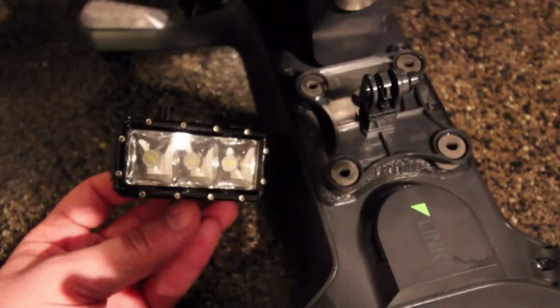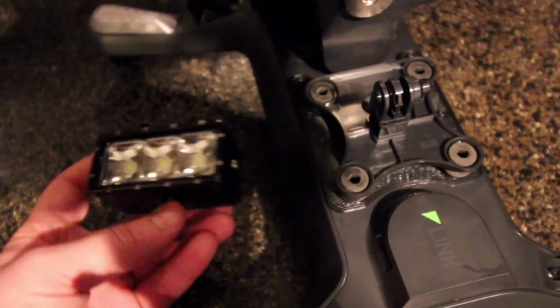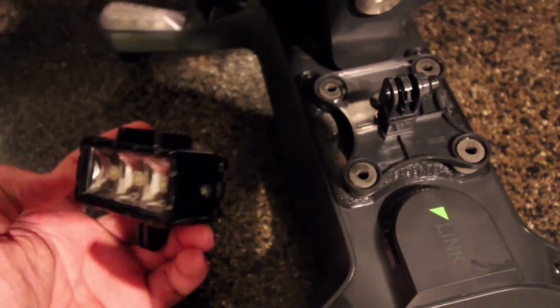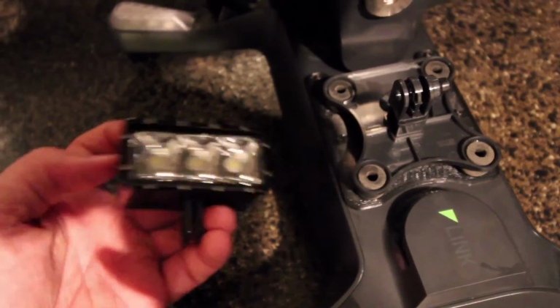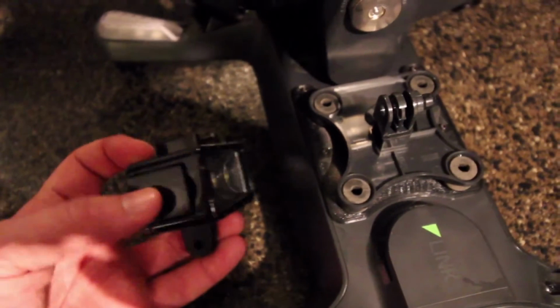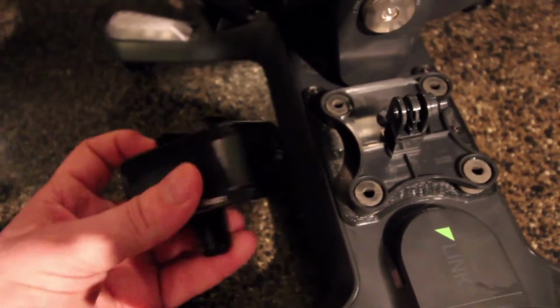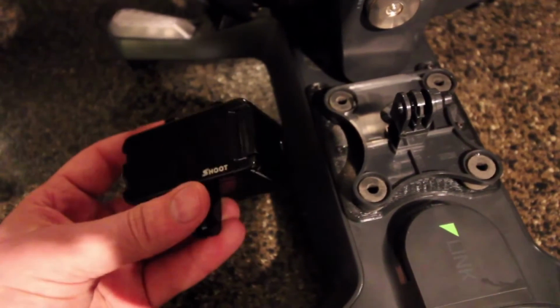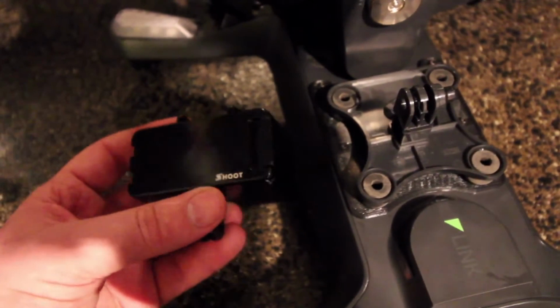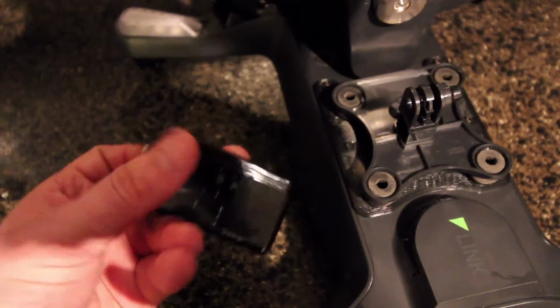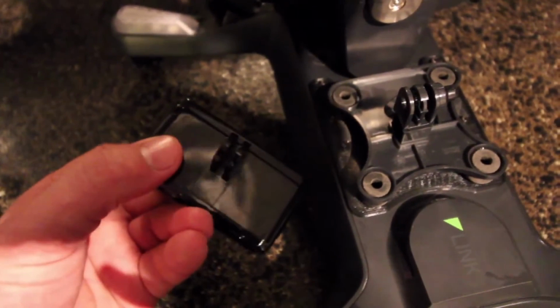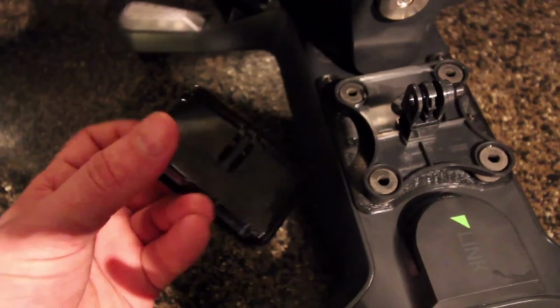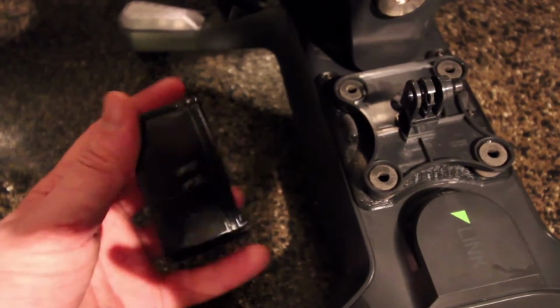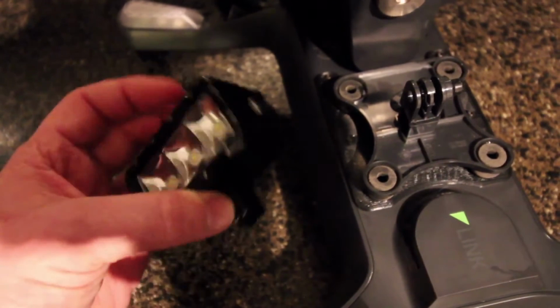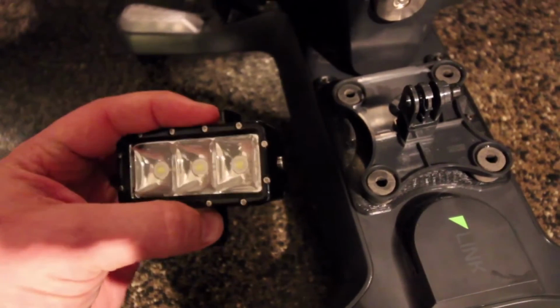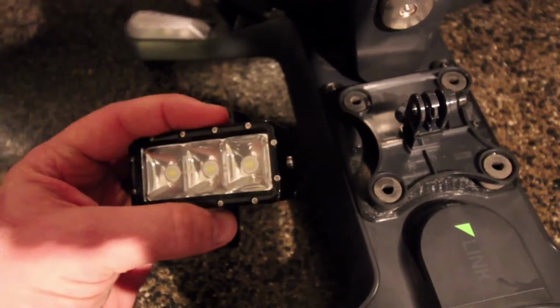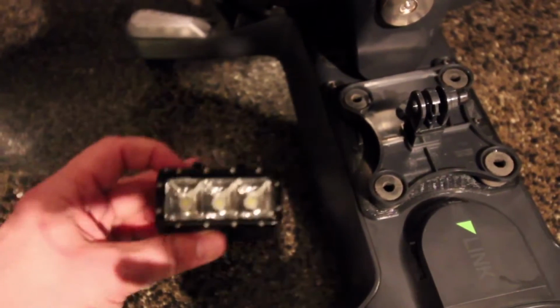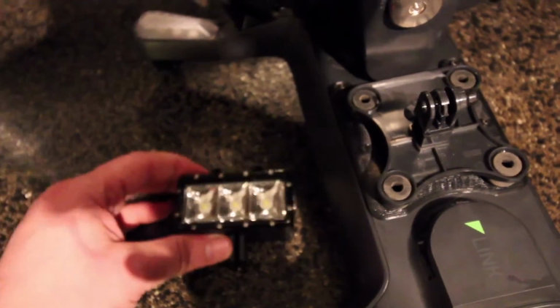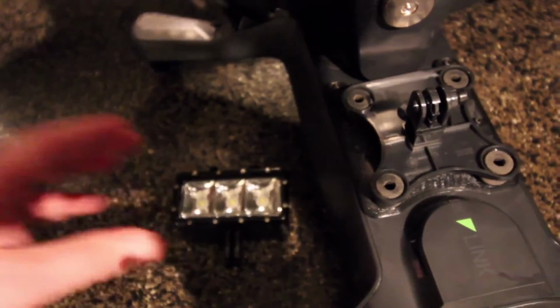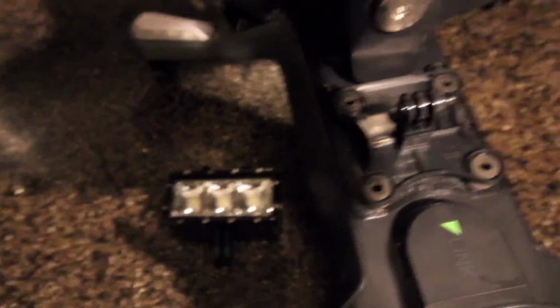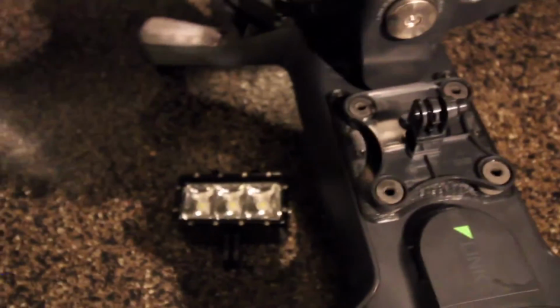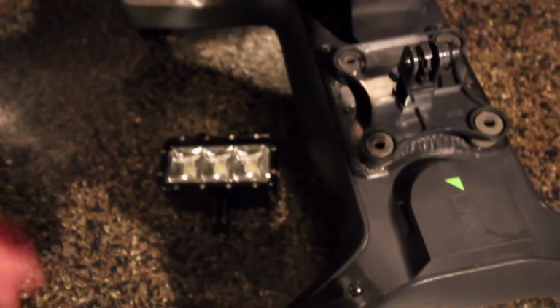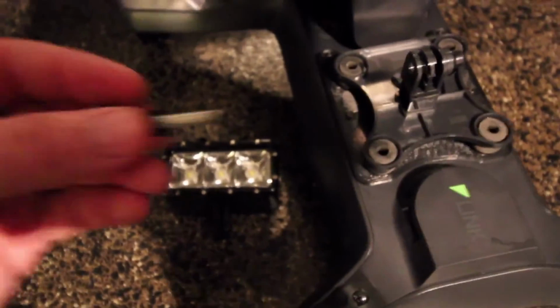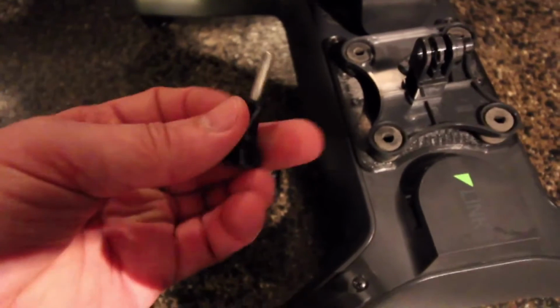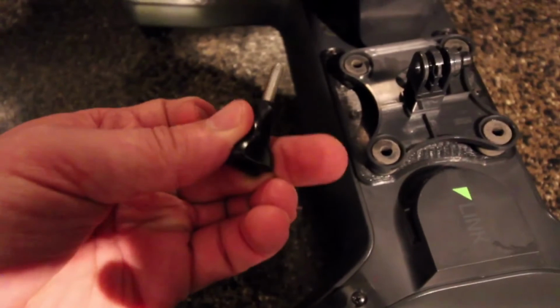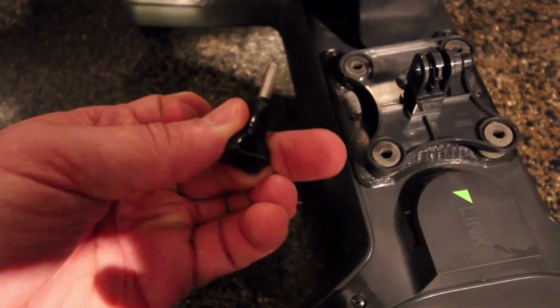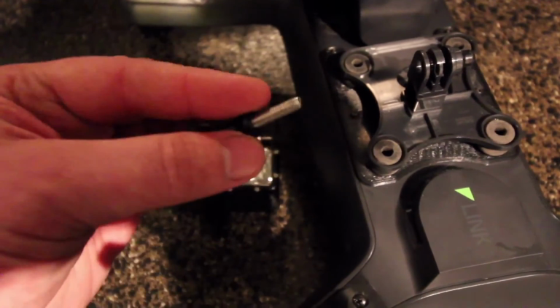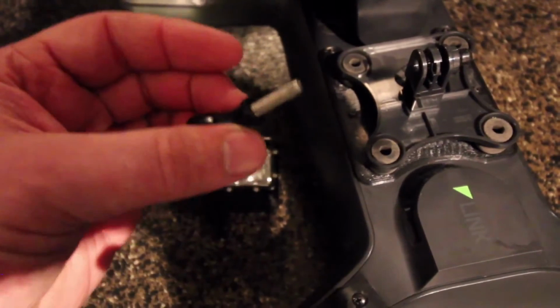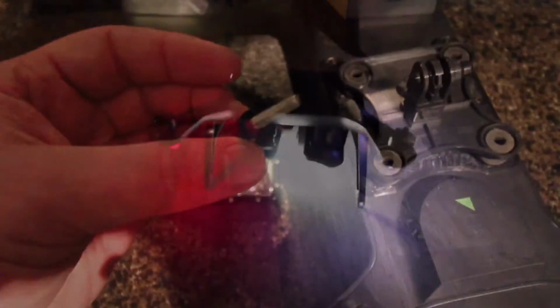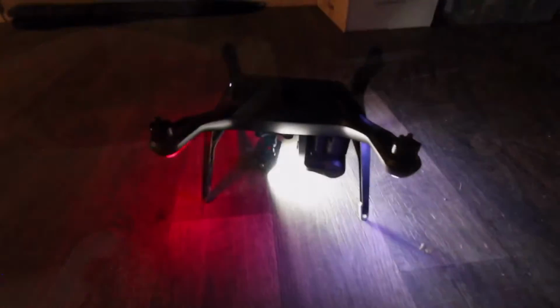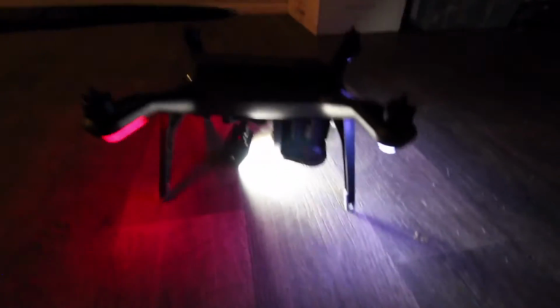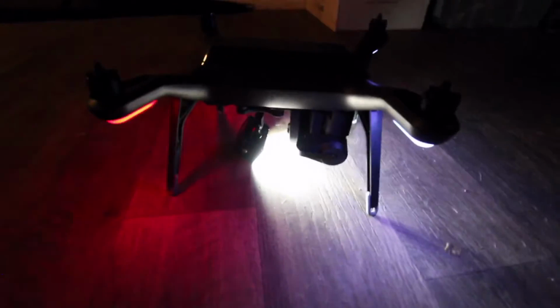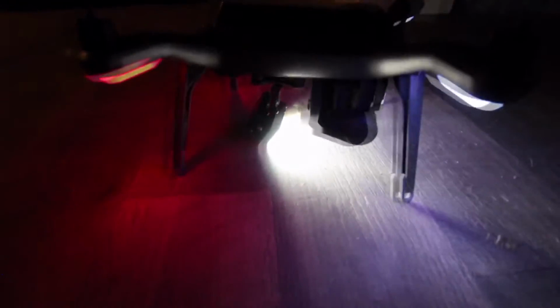I remembered I had an old underwater light for my GoPro that I never really used, so I broke it out to test with this mod. The light itself weighs 104 grams and the camera screw weighs 10 grams, for an added weight of 115 grams.